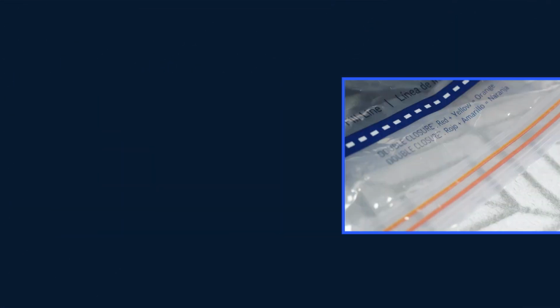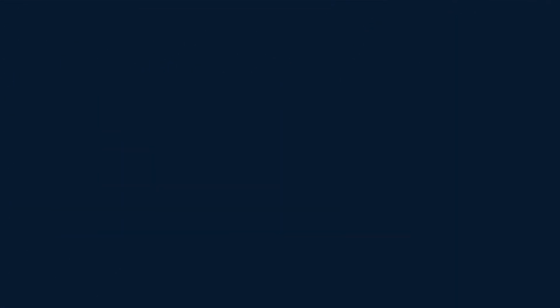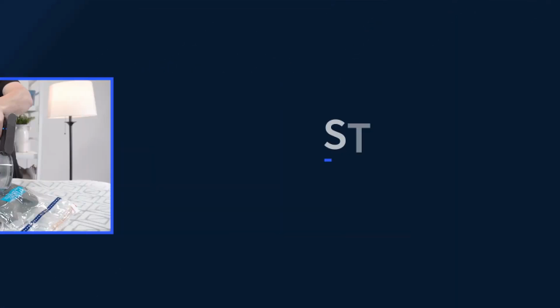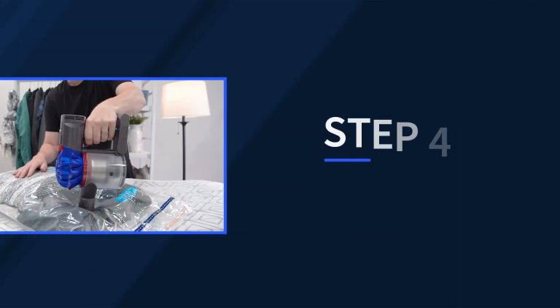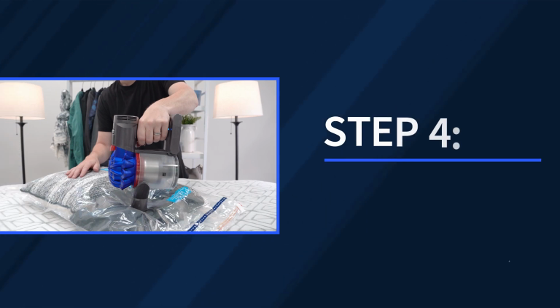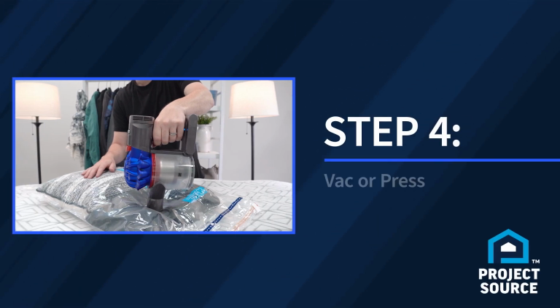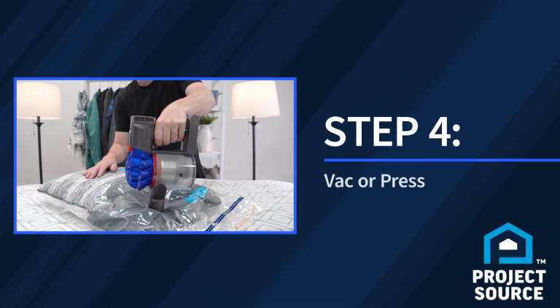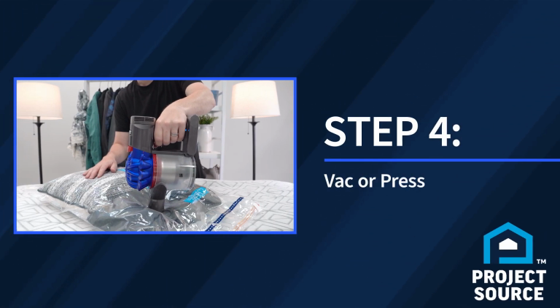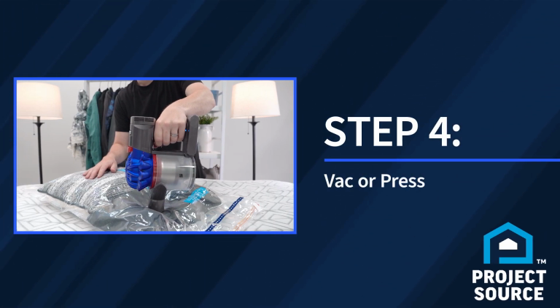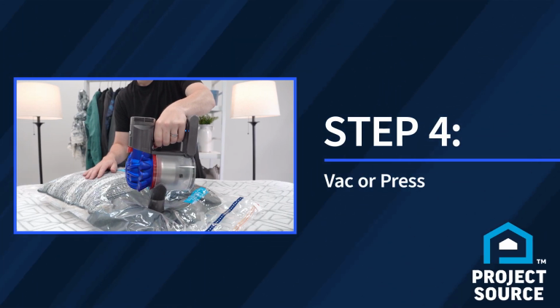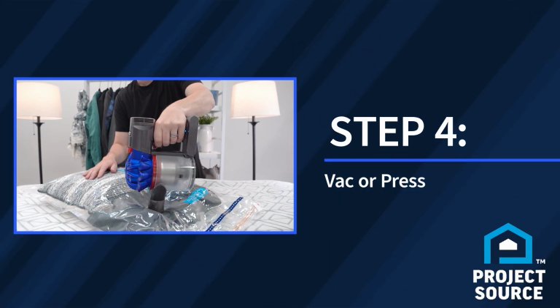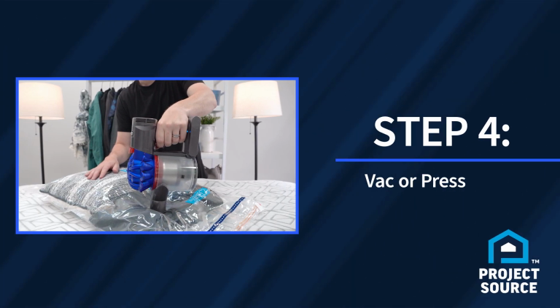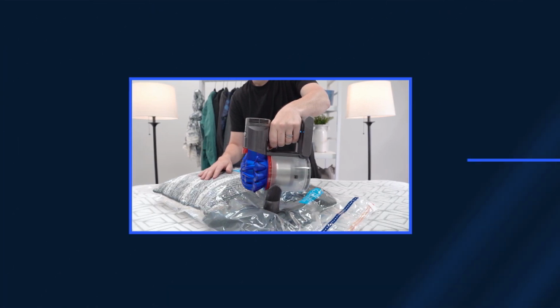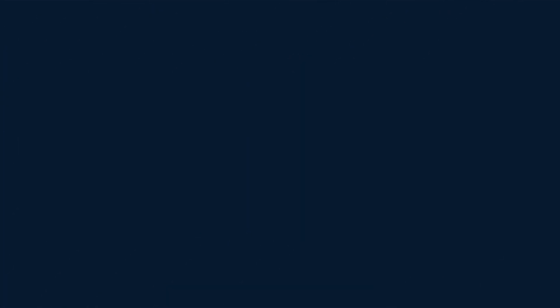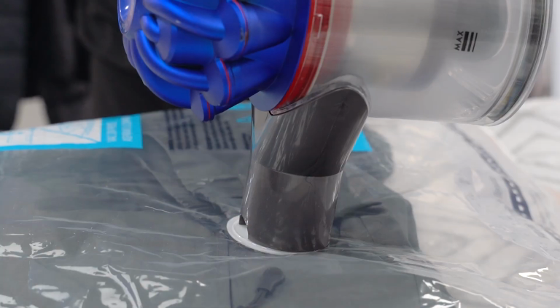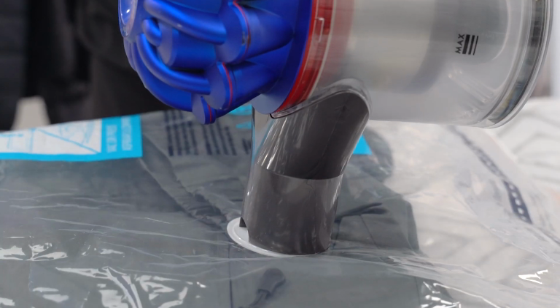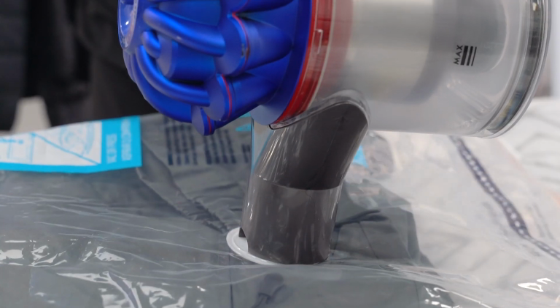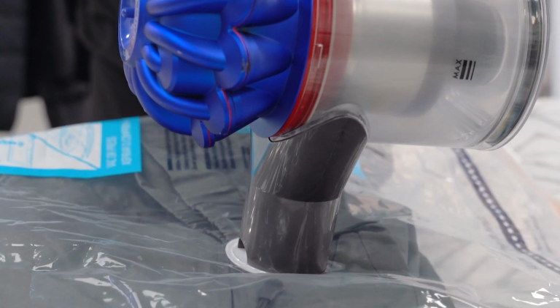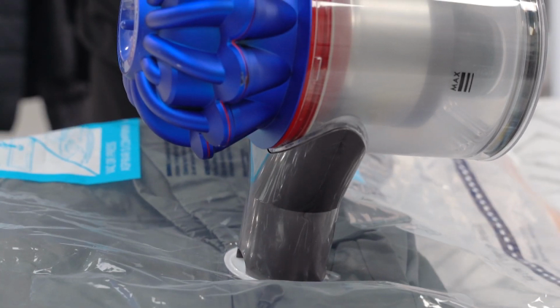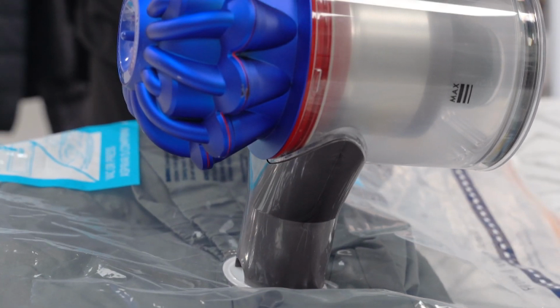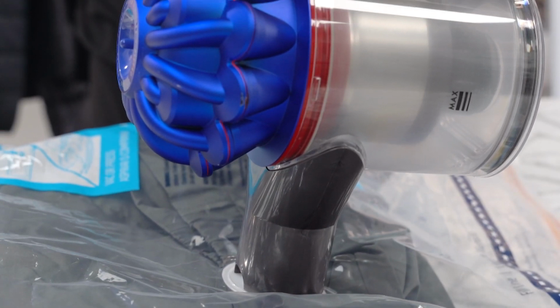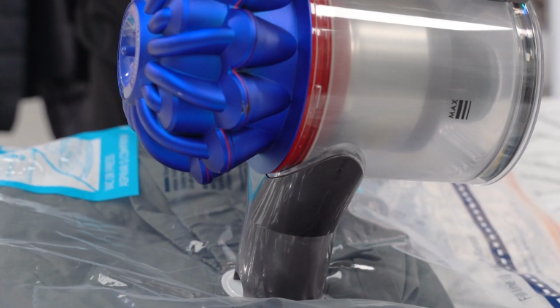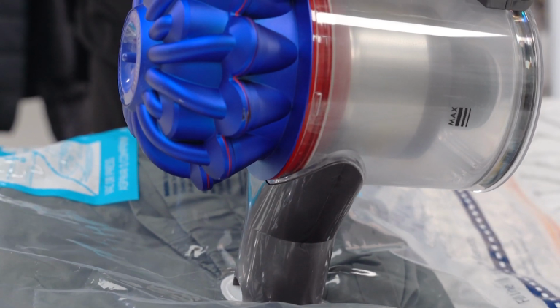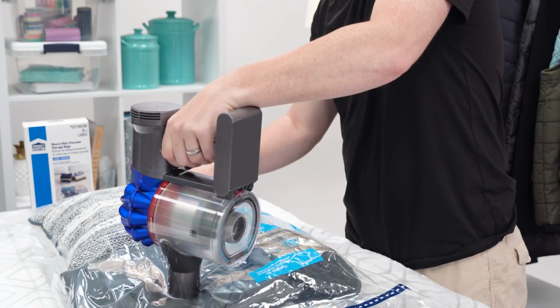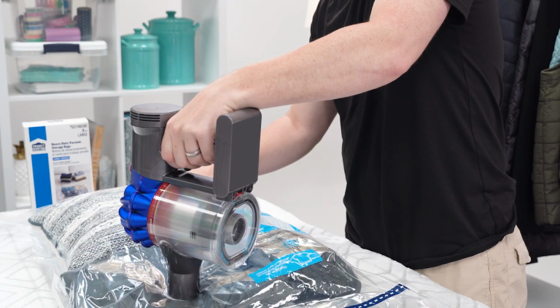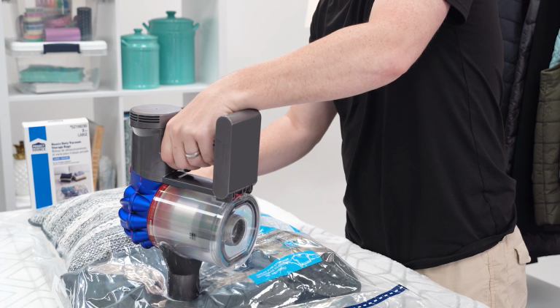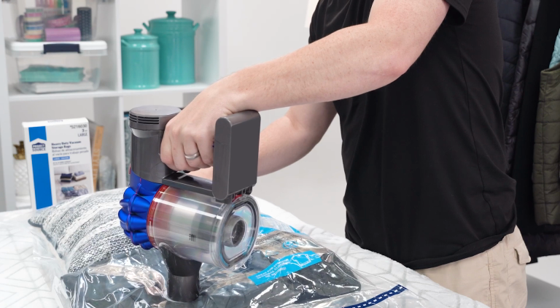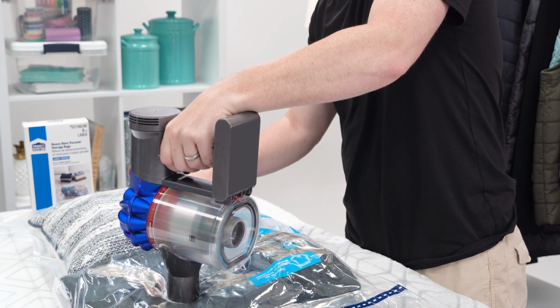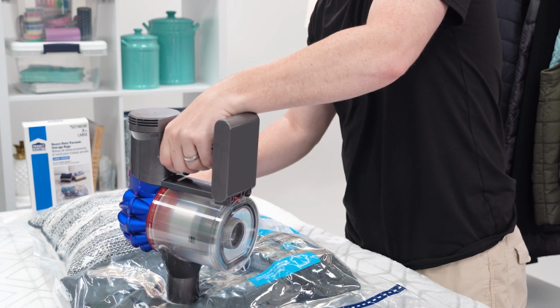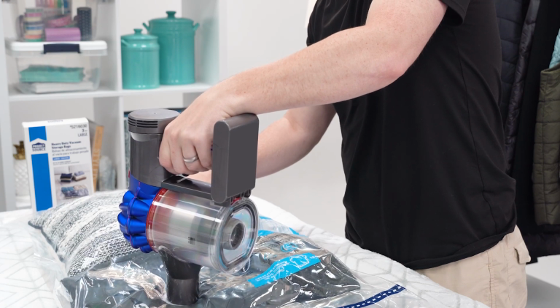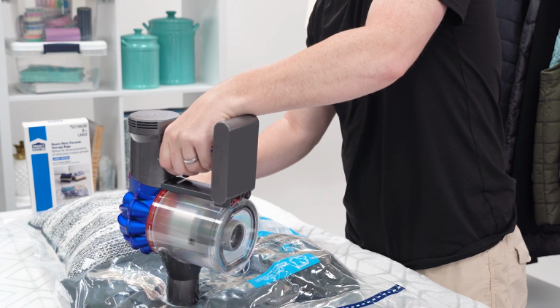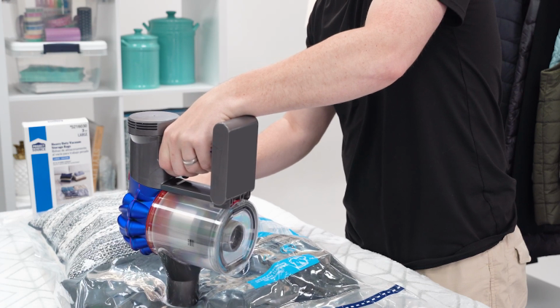Now it's time to compress. Place the vacuum over the valve. When the bag is compressed, remove the vacuum.